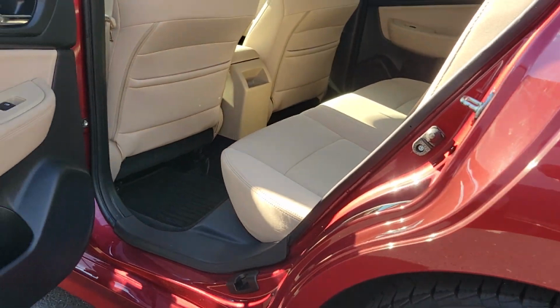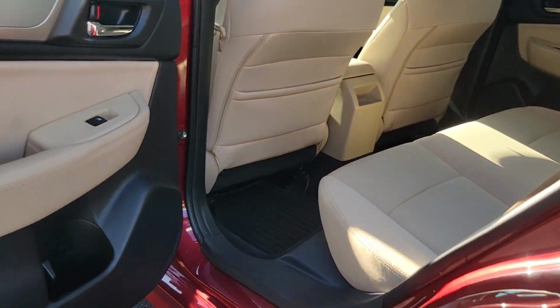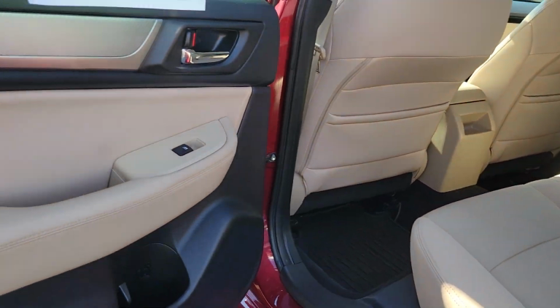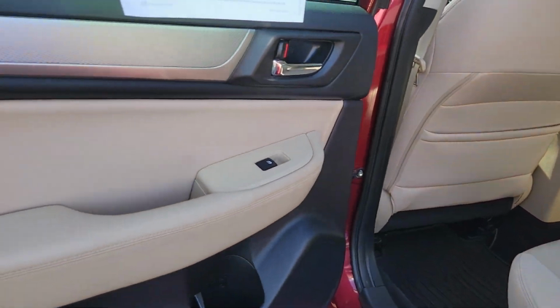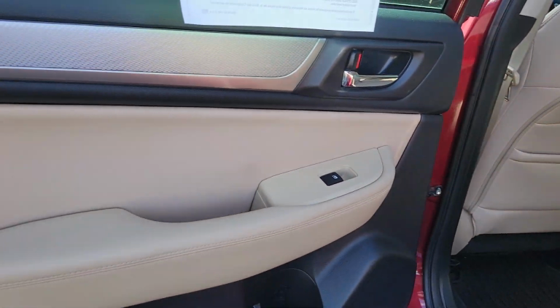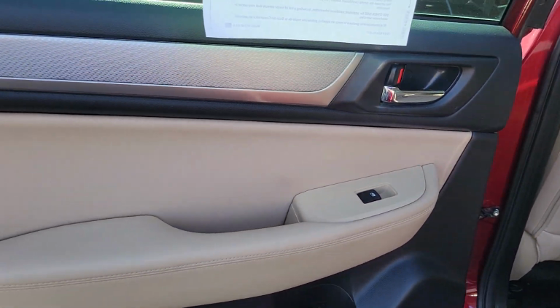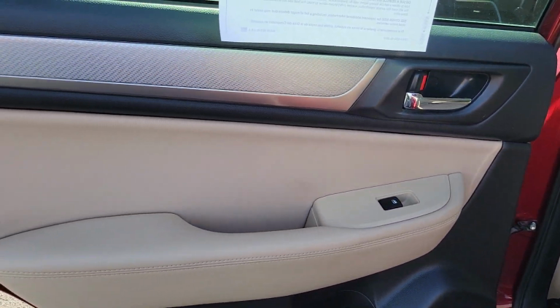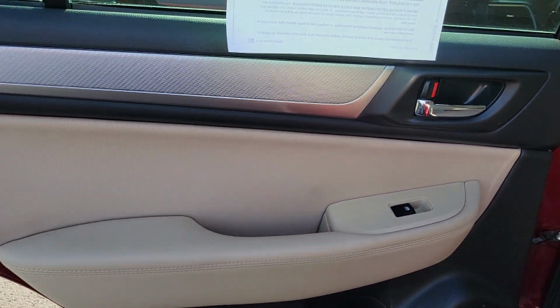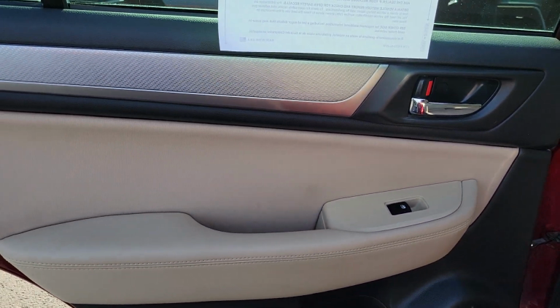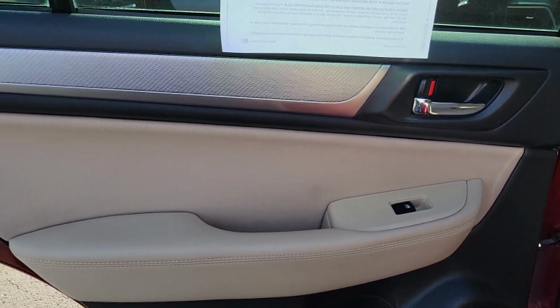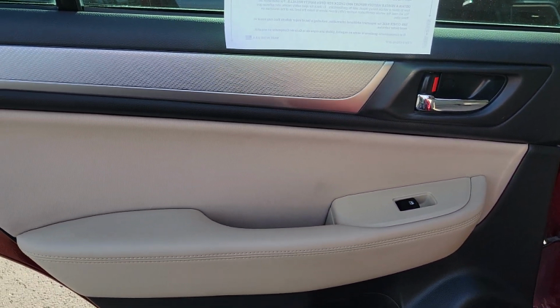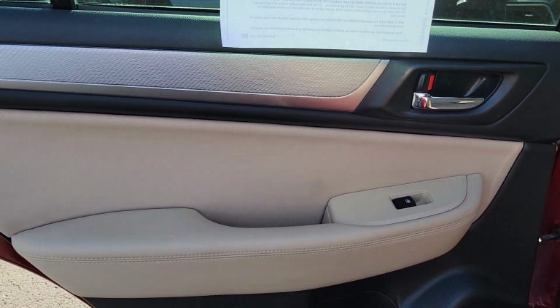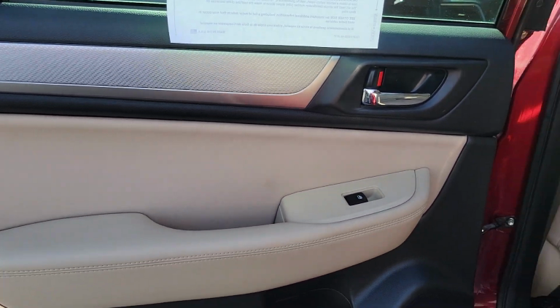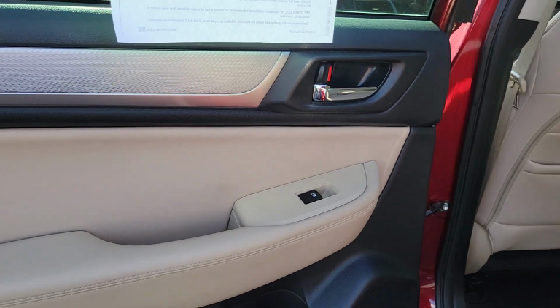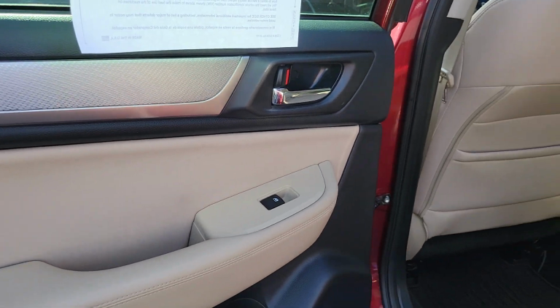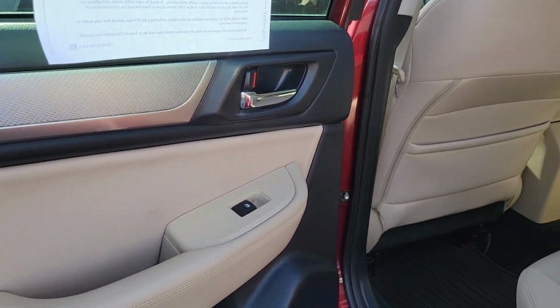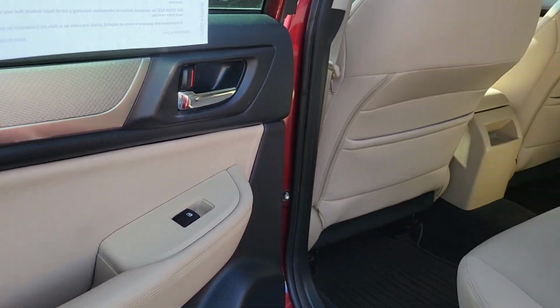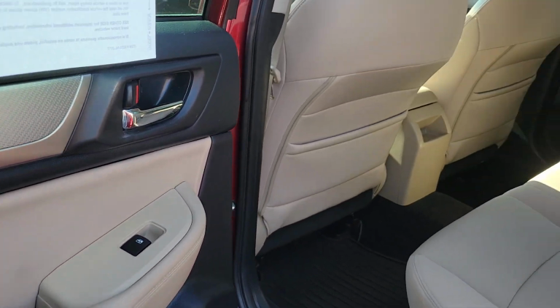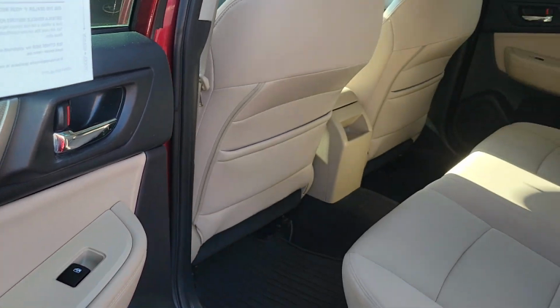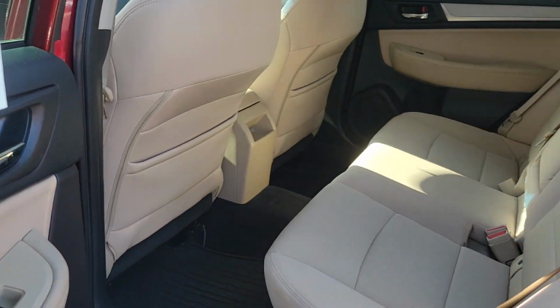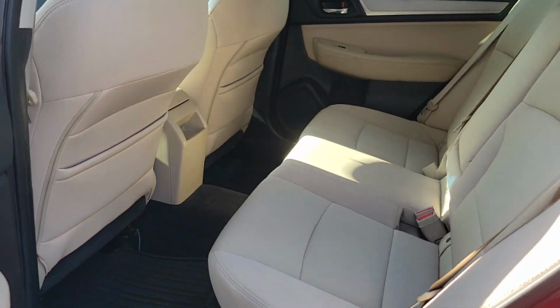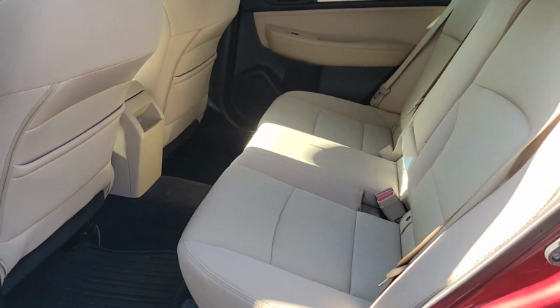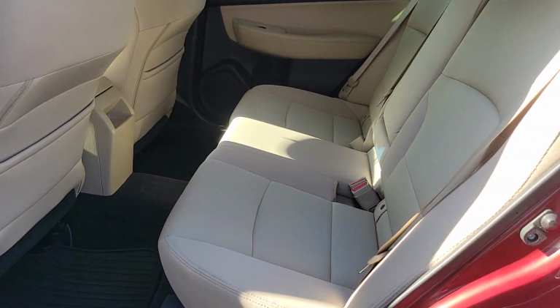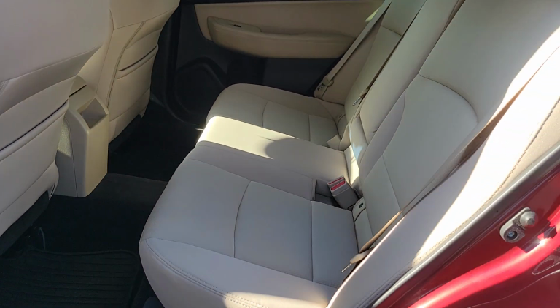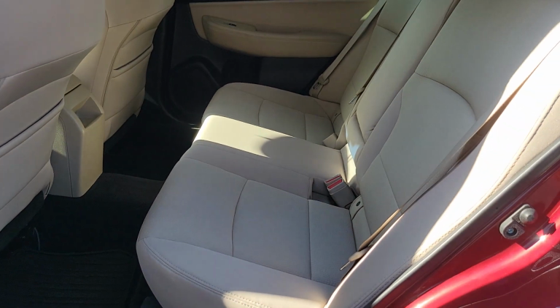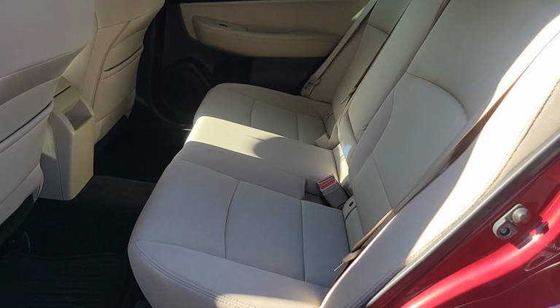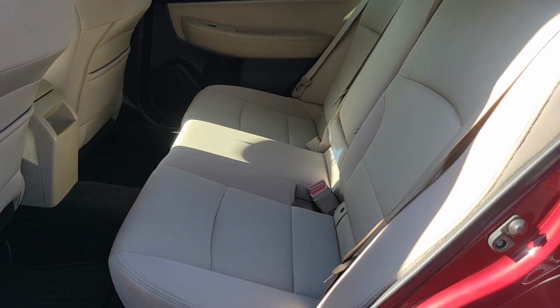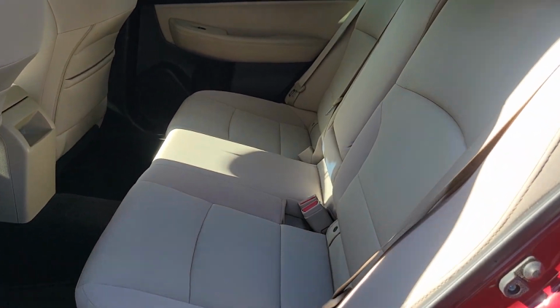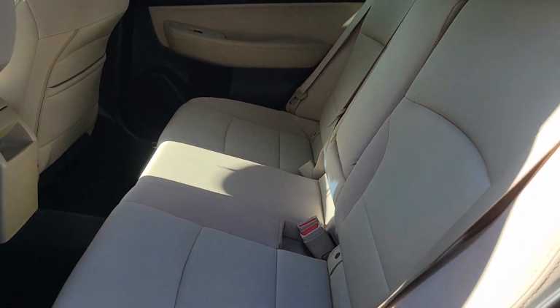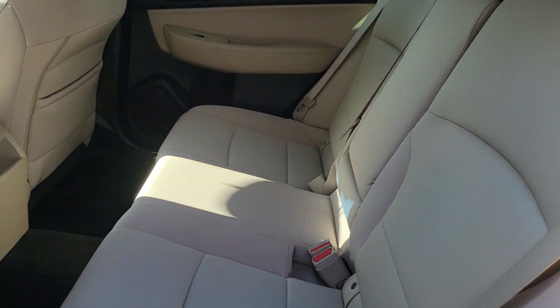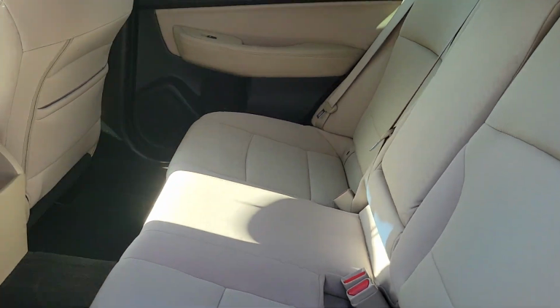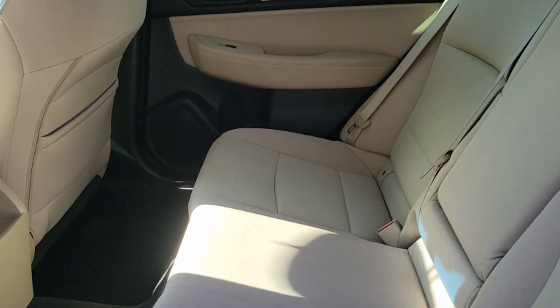Safe and sure-footed, yet refined and stylish — that's the Legacy. See for yourself when you take it out for a test drive. Our professional staff looks forward to giving you excellent service.